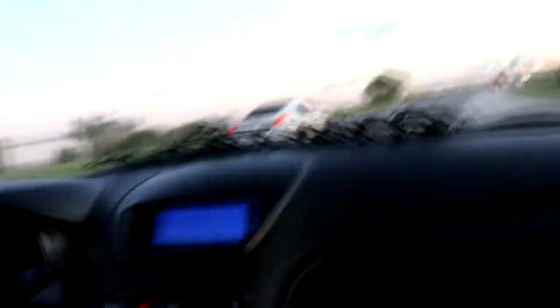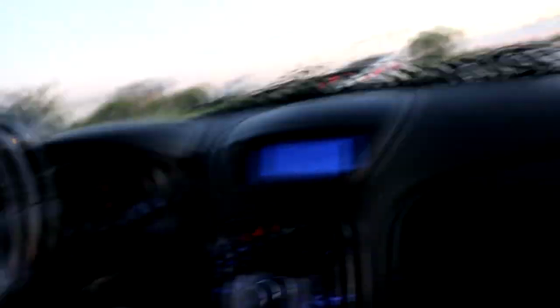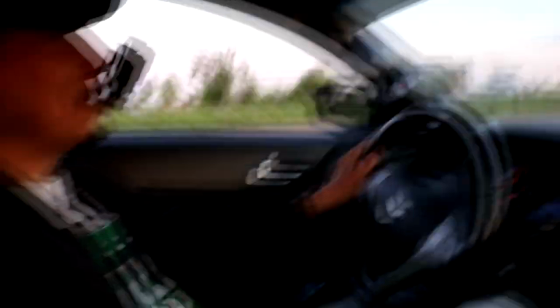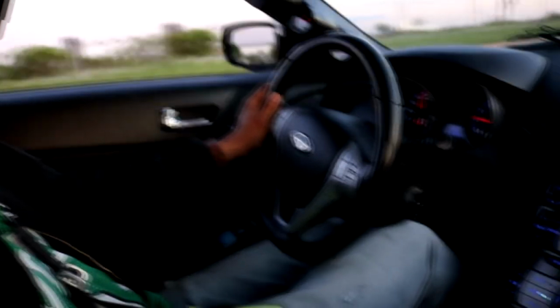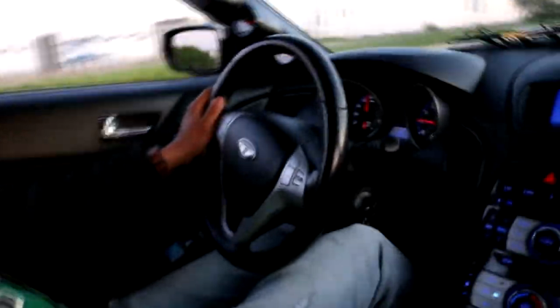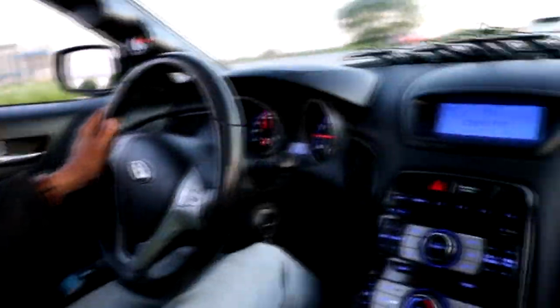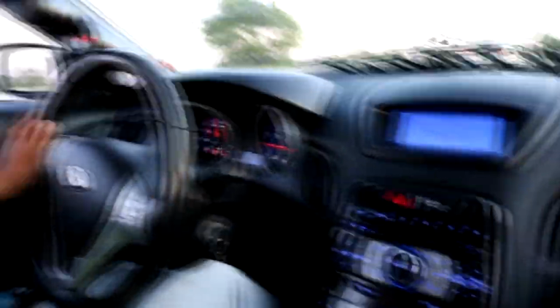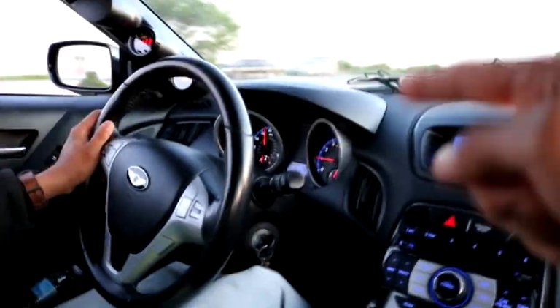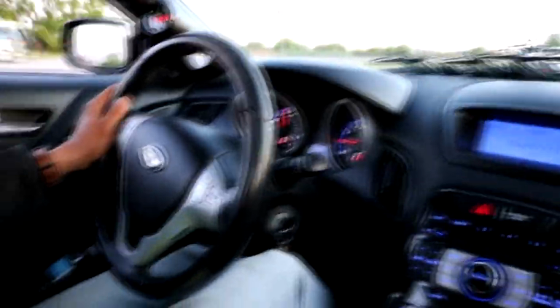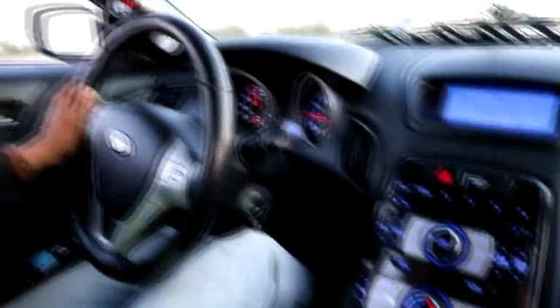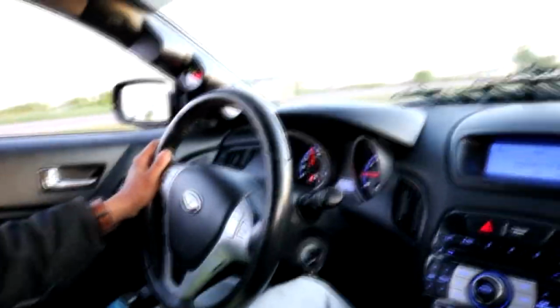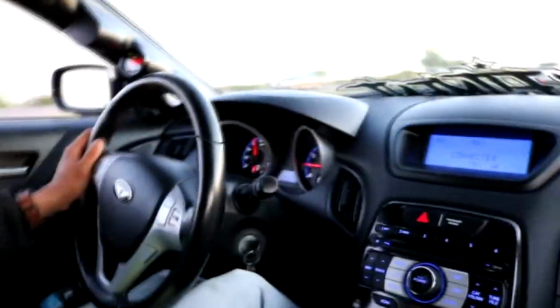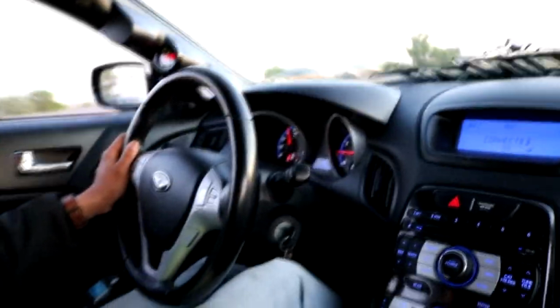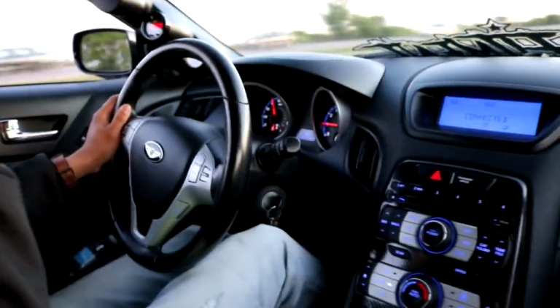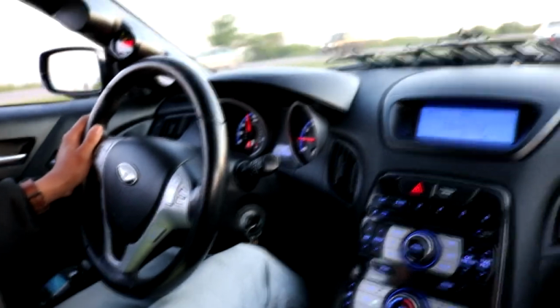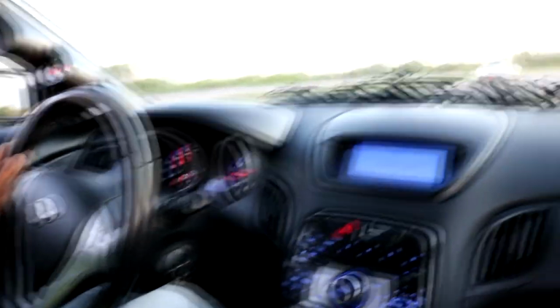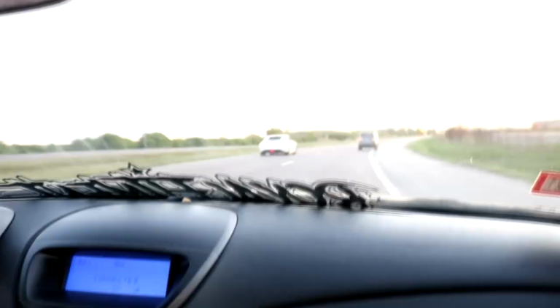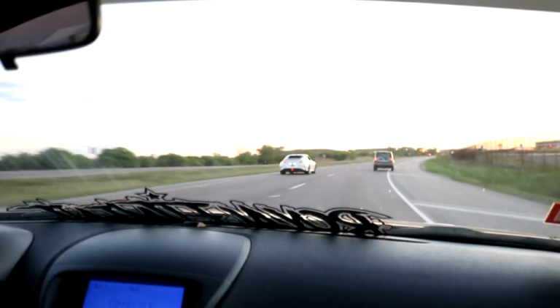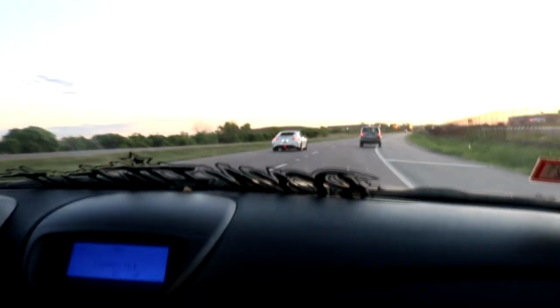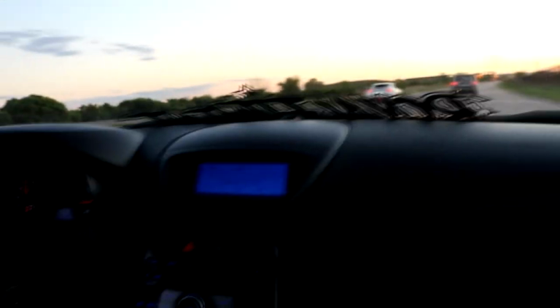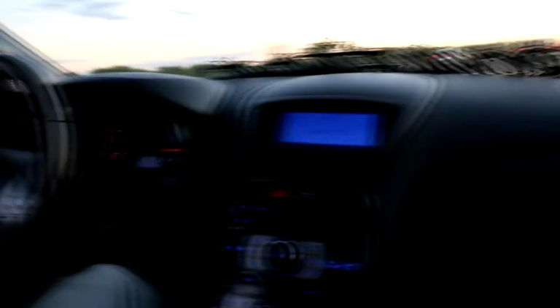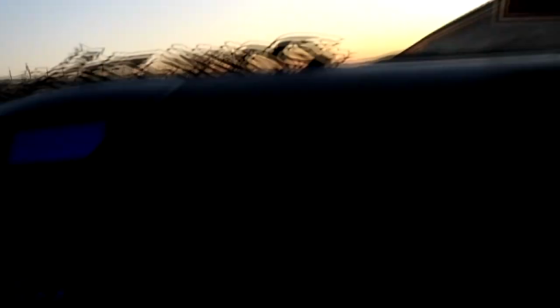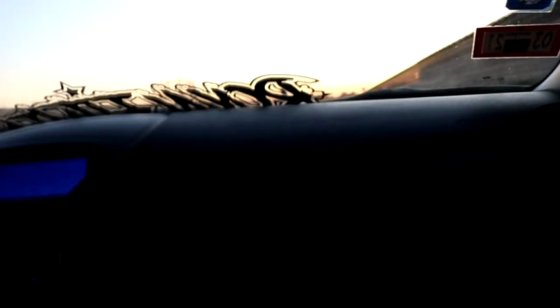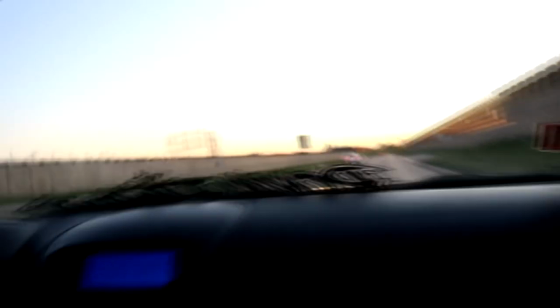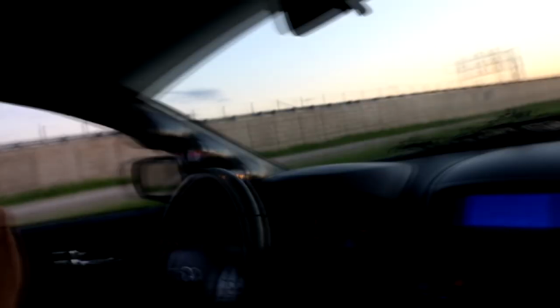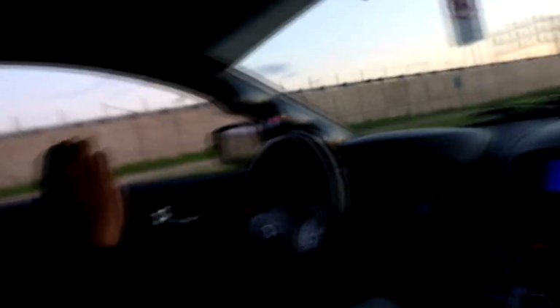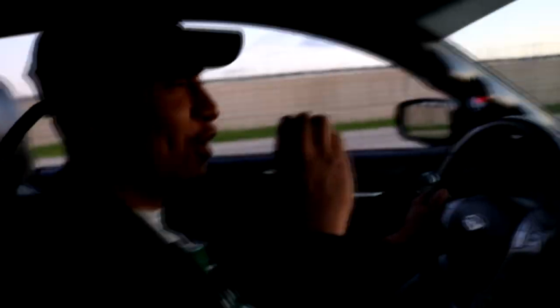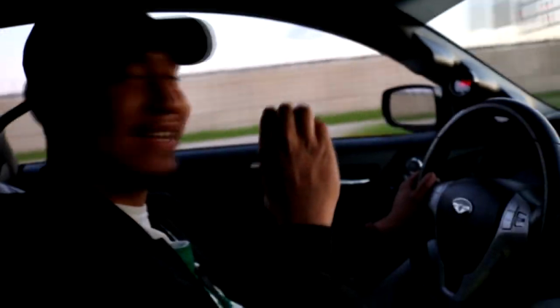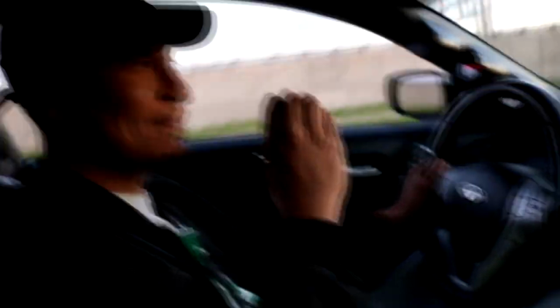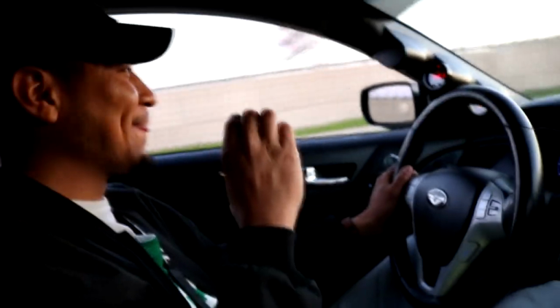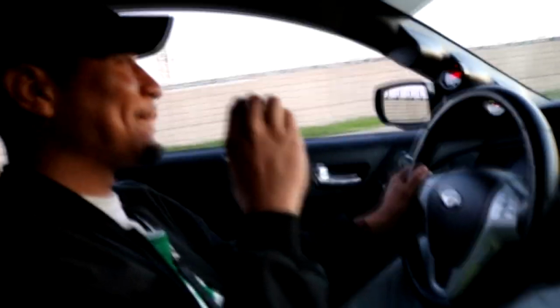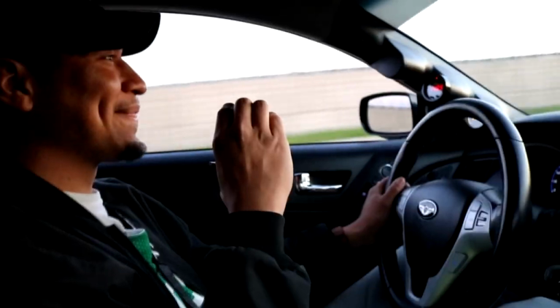That was decent and you don't even know how to drive this car. My red line is 74 — did you see where you got it? This is smooth, you need some smooth gear changes my boy.